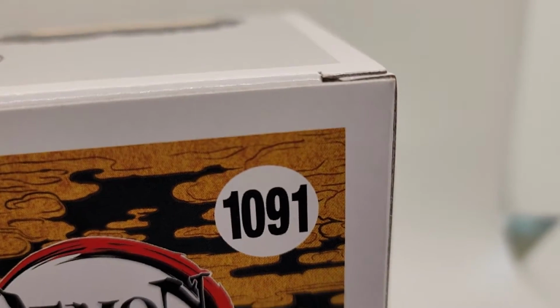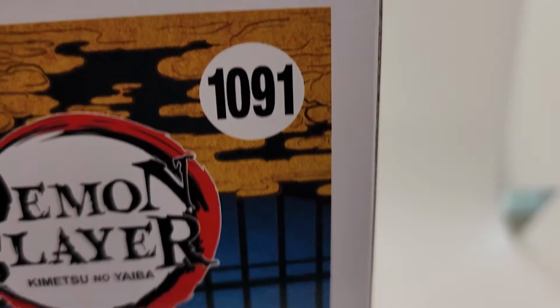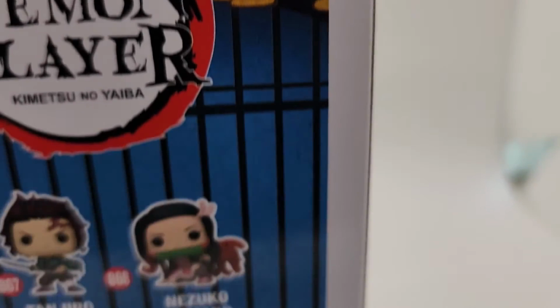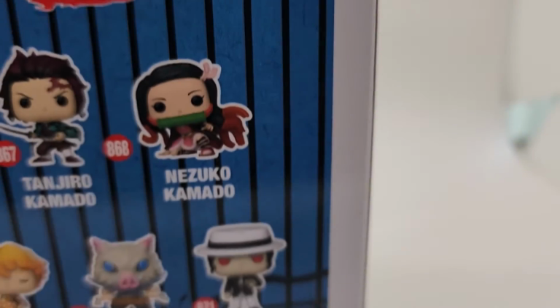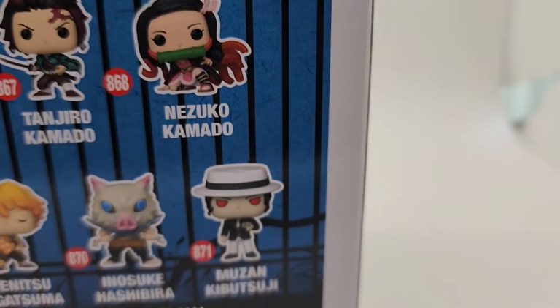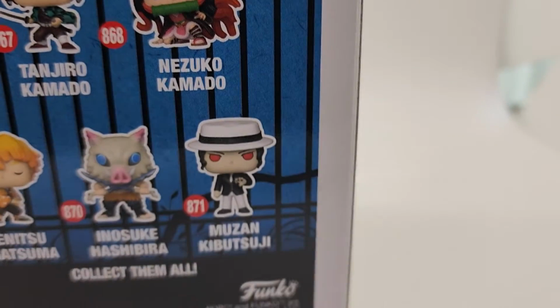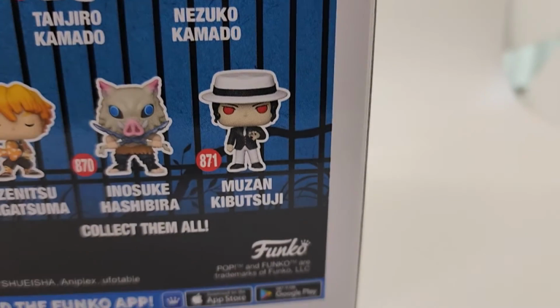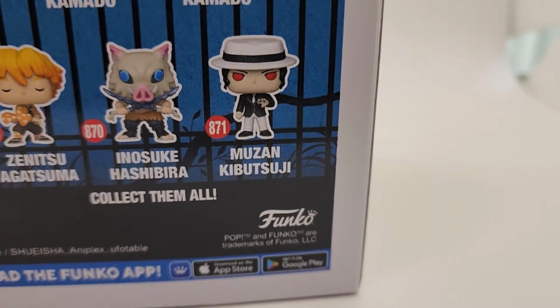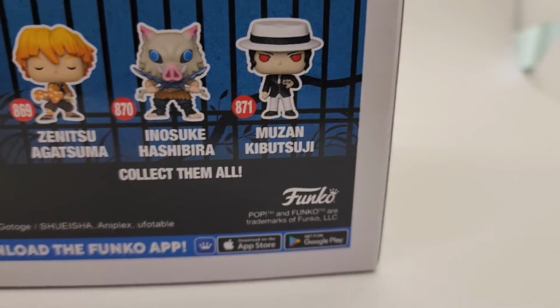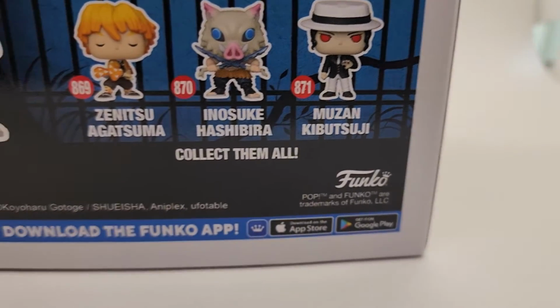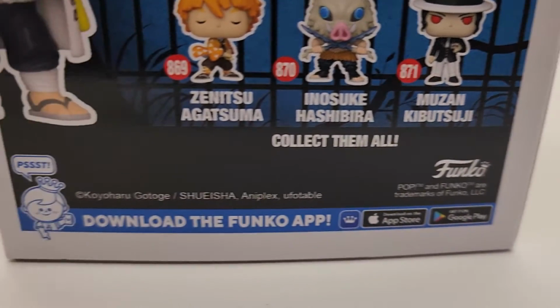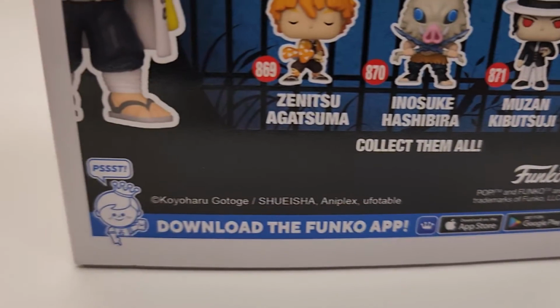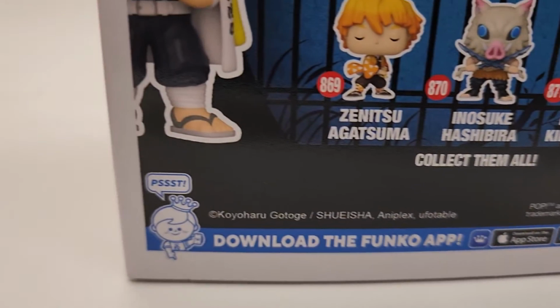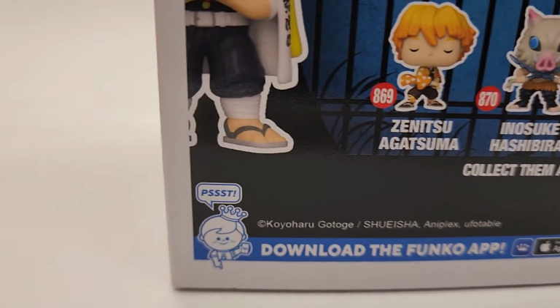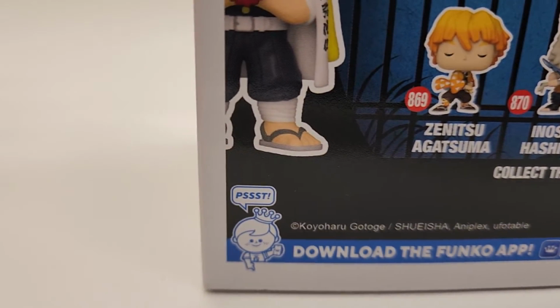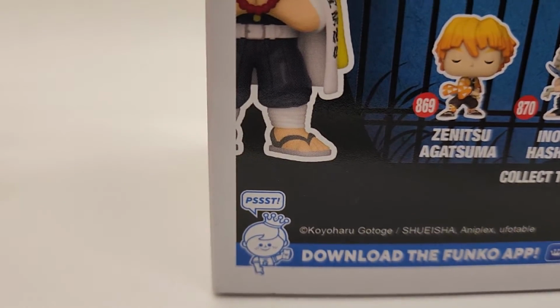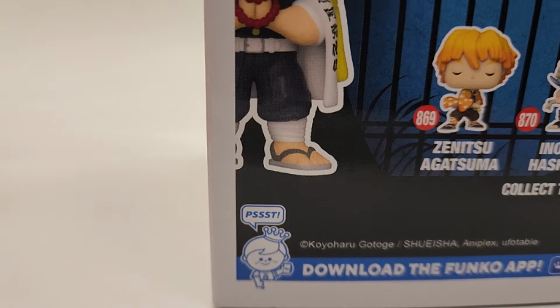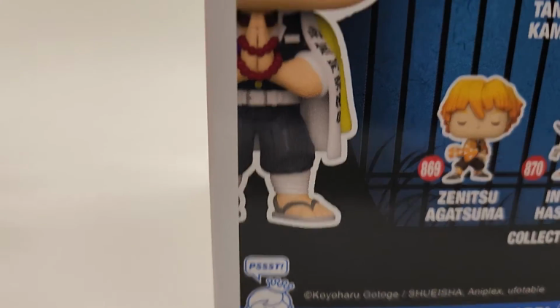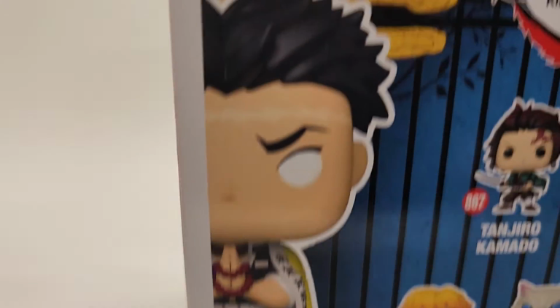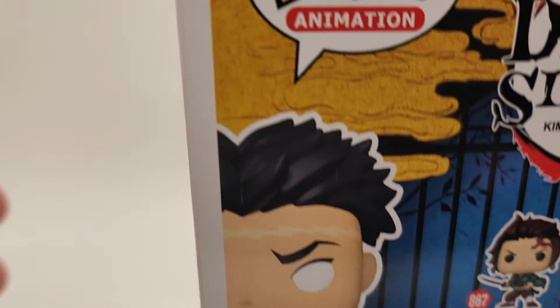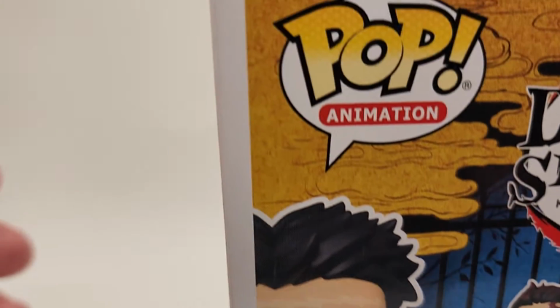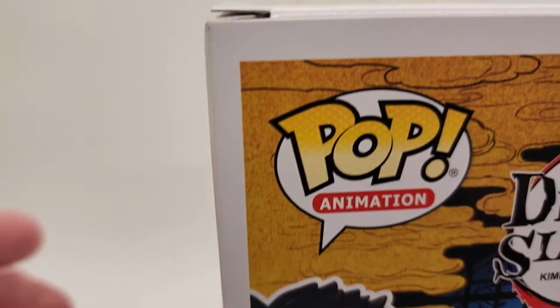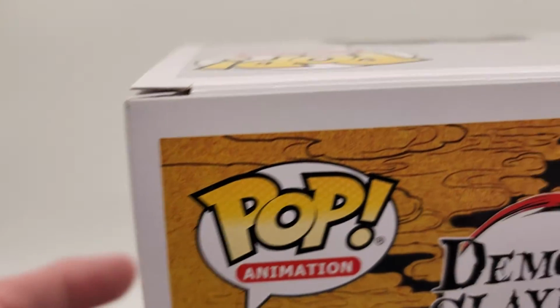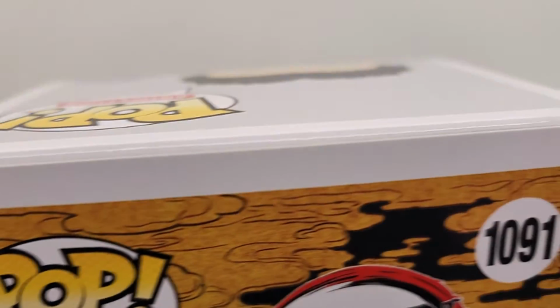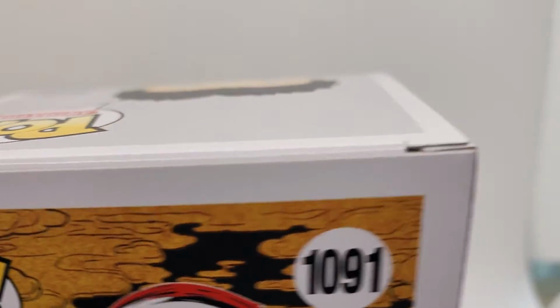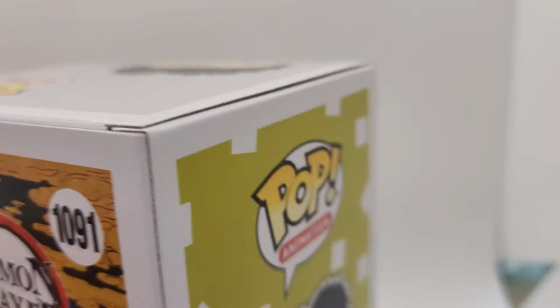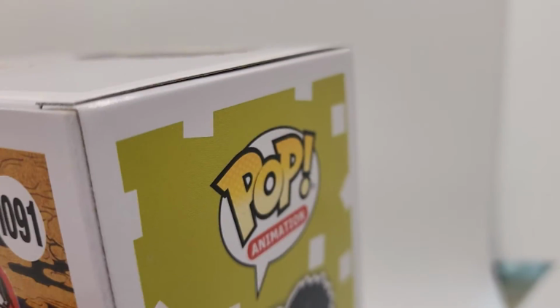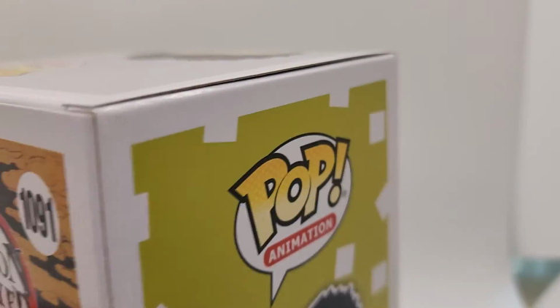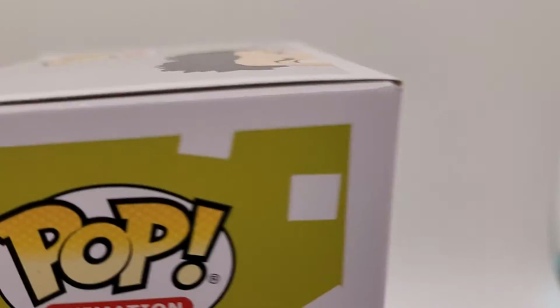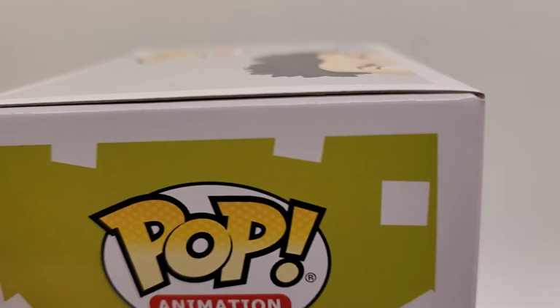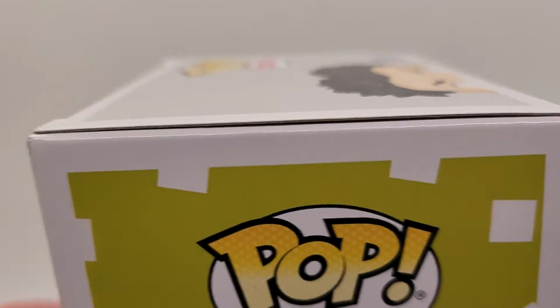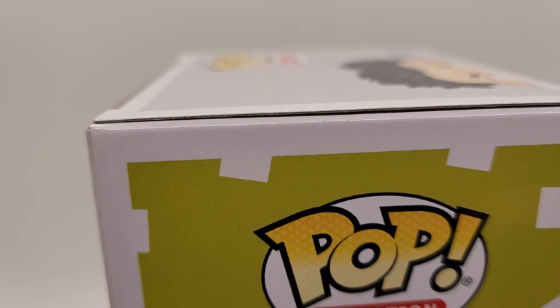Here's the back. And here's the other side.